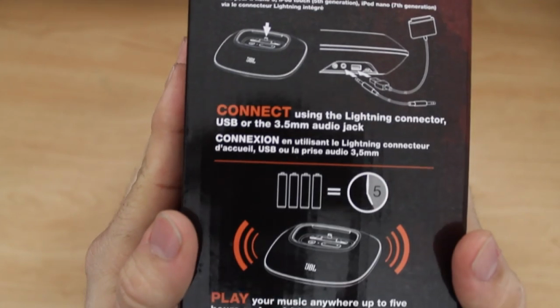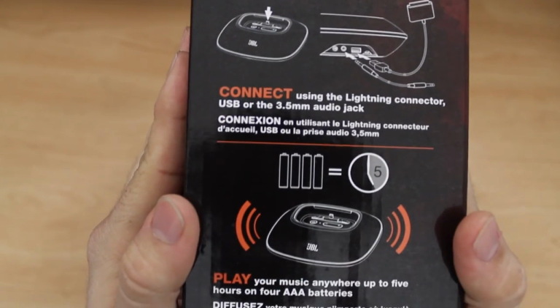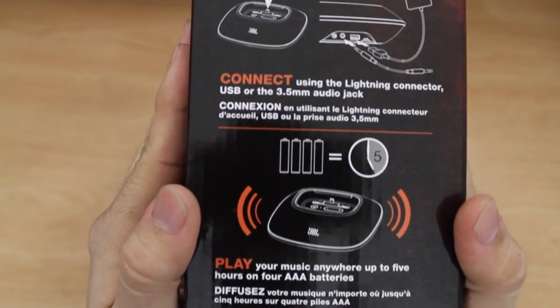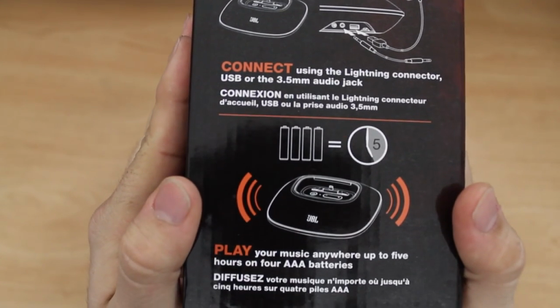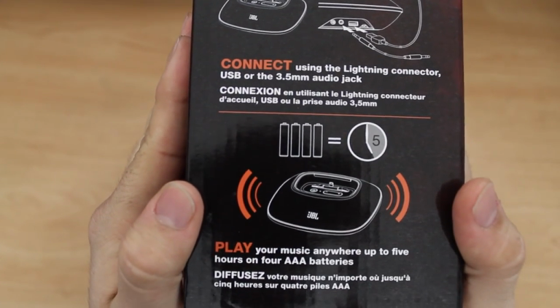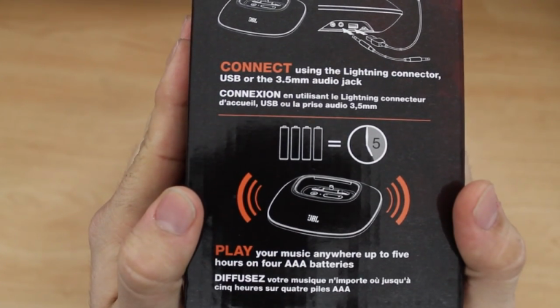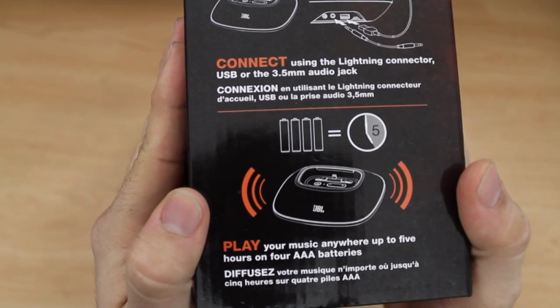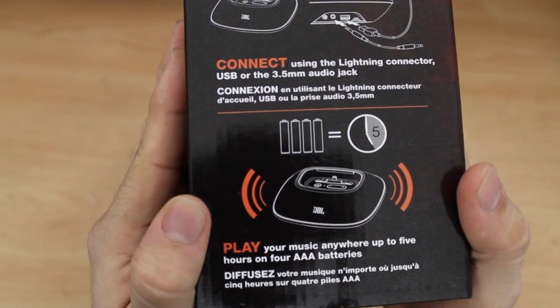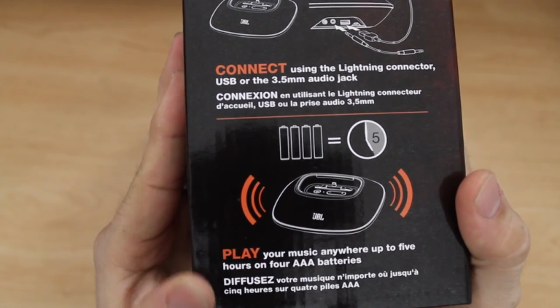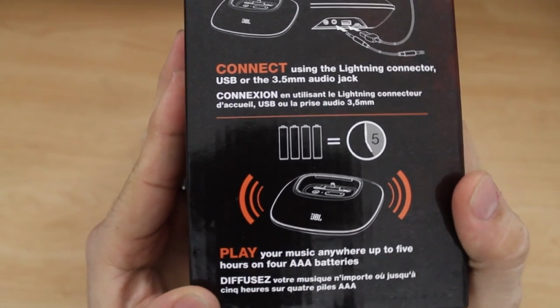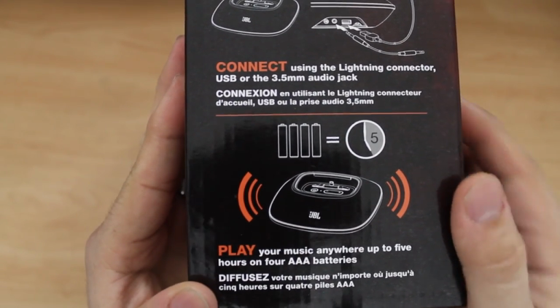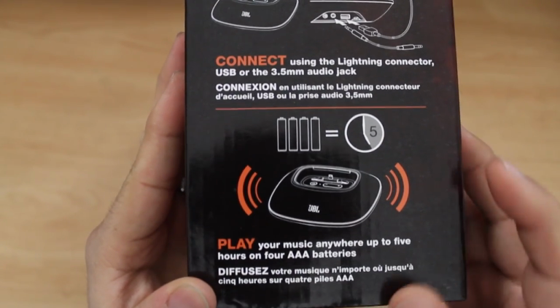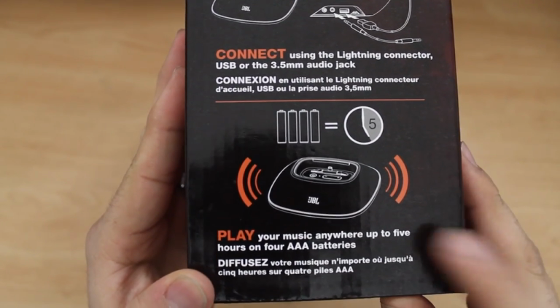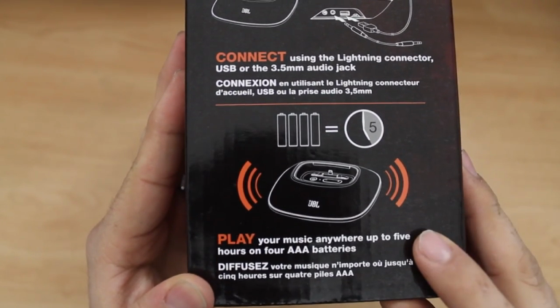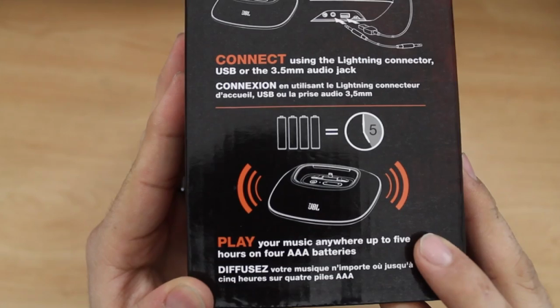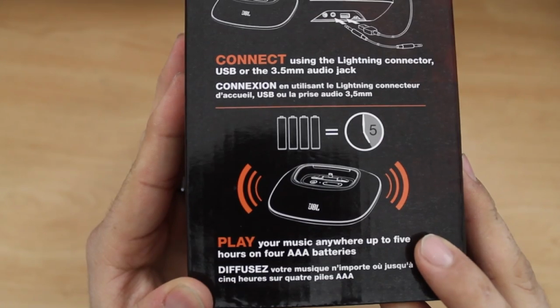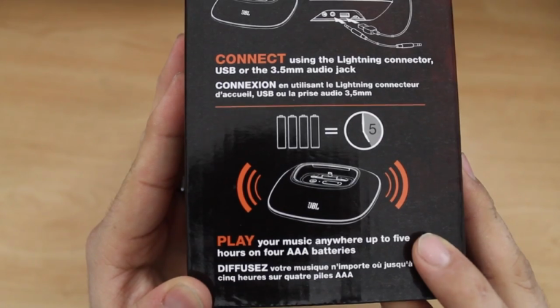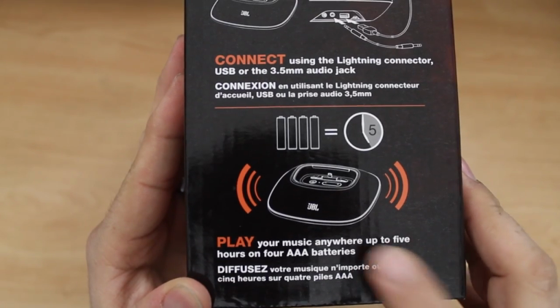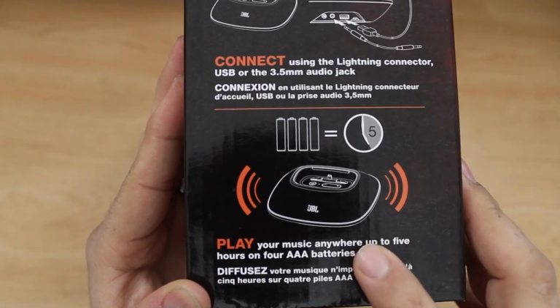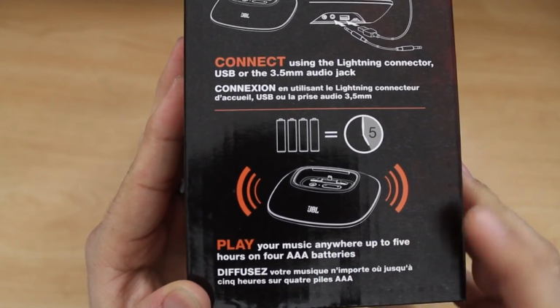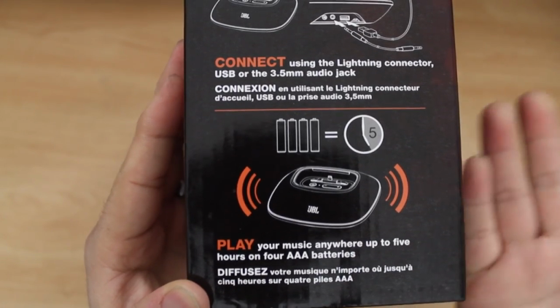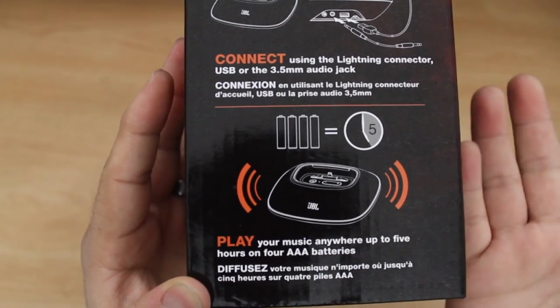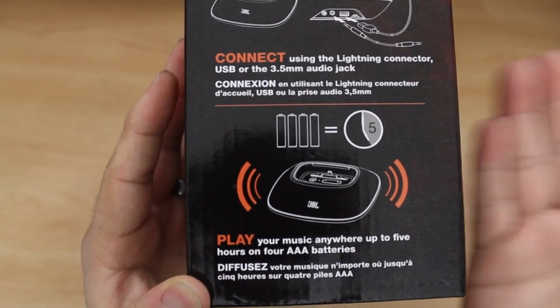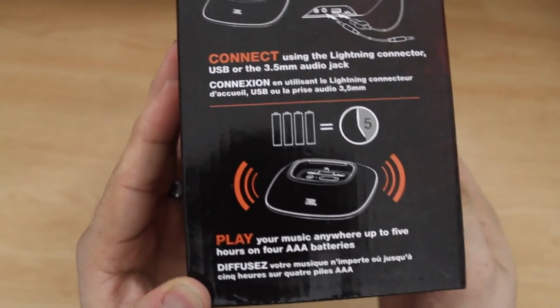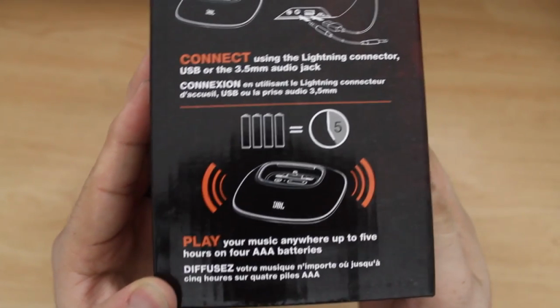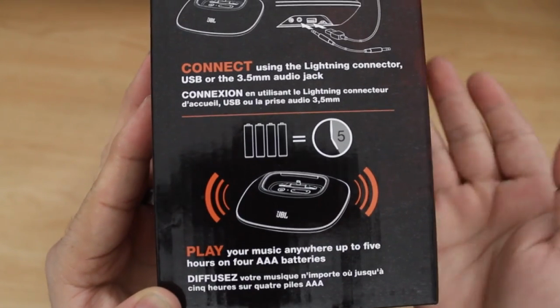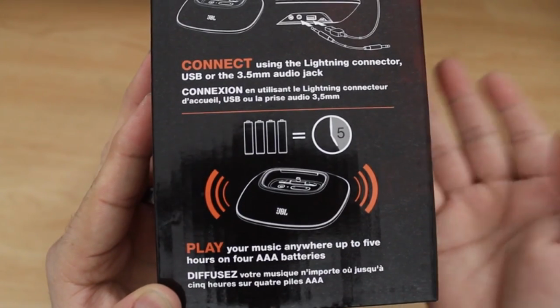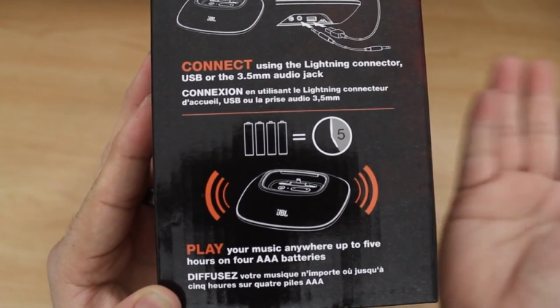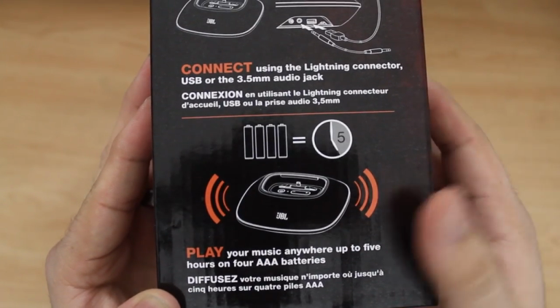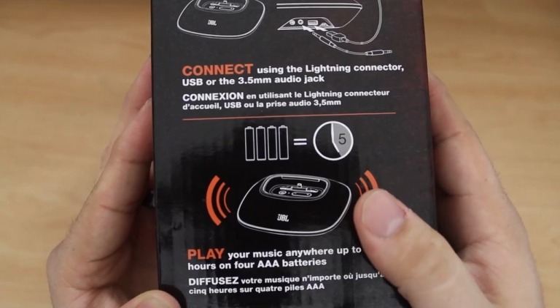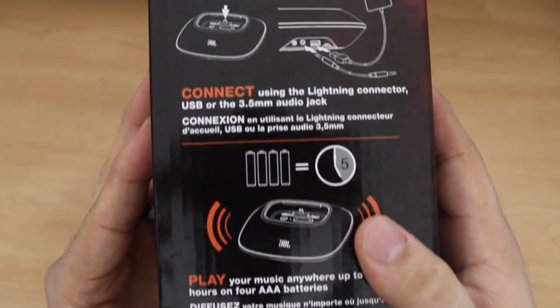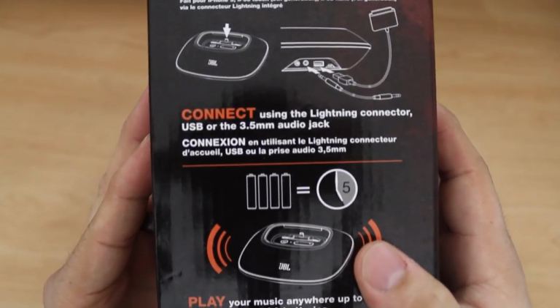You can connect to it using a Lightning connector, USB, or the 3.5 millimeter audio jack on the back, and it'll play music anywhere up to five hours on four AAA batteries. So that's some pretty impressive battery life.